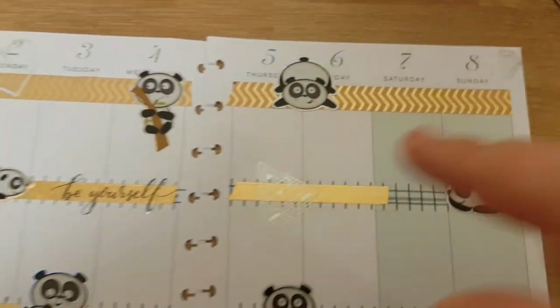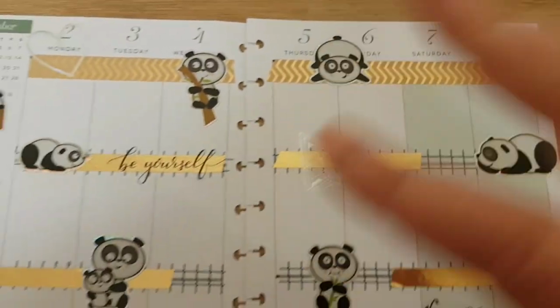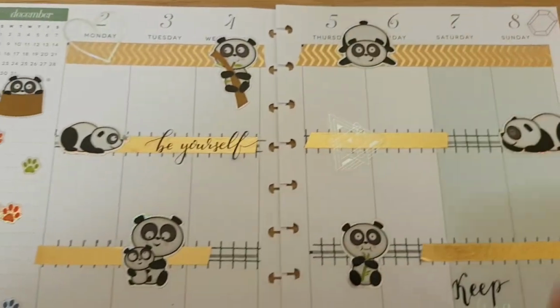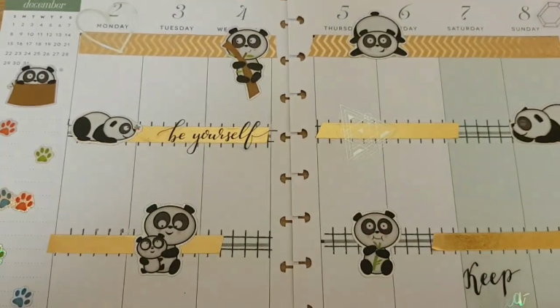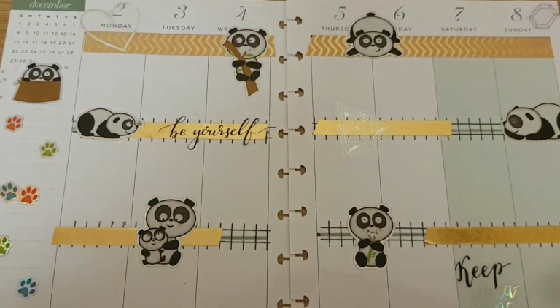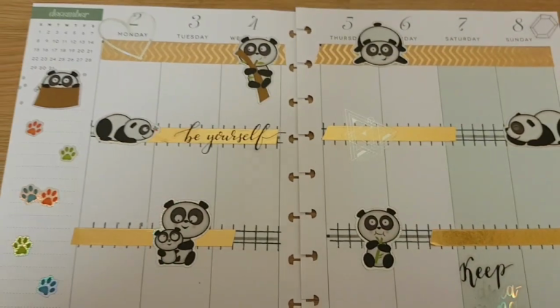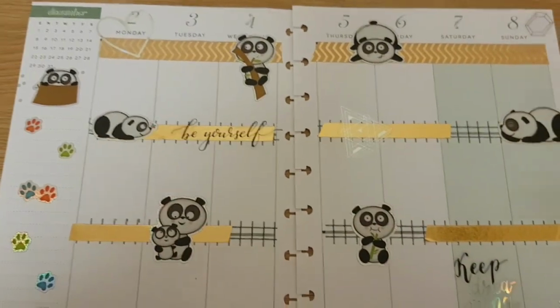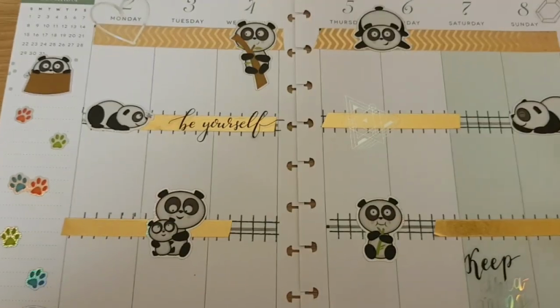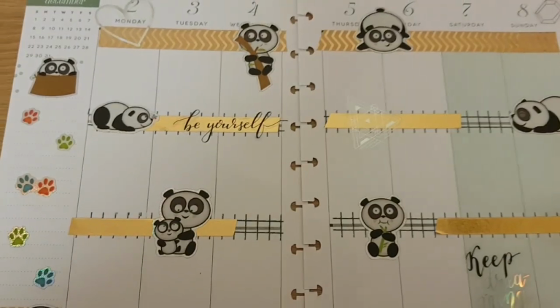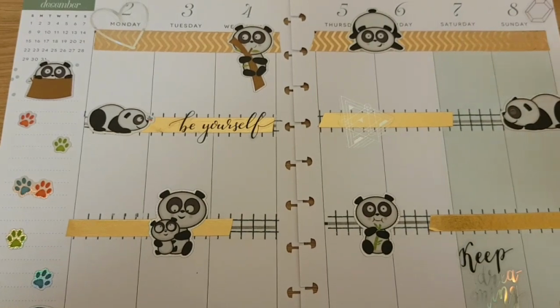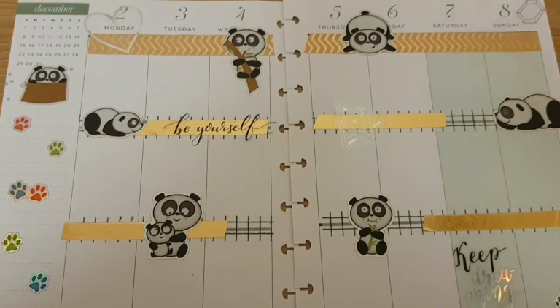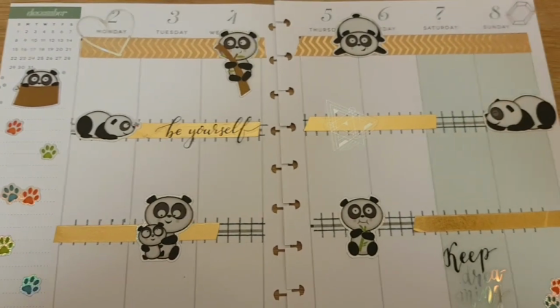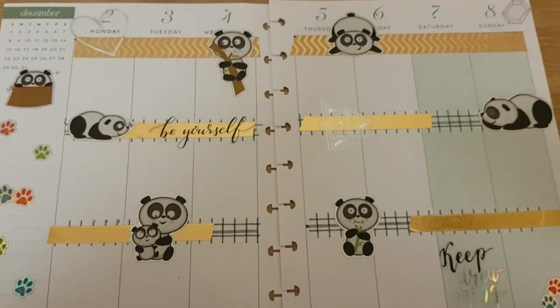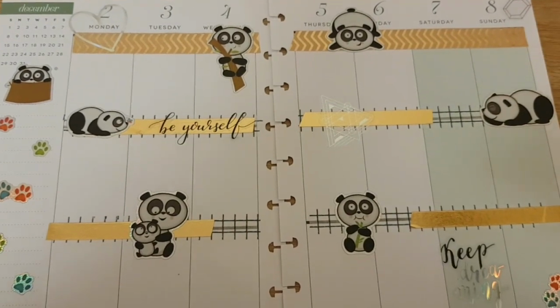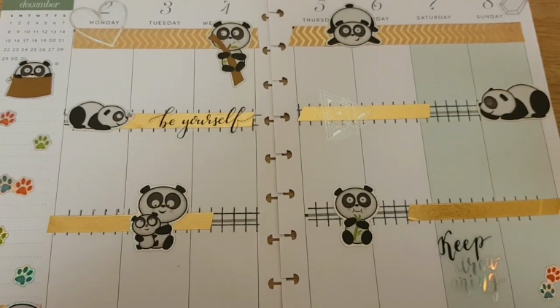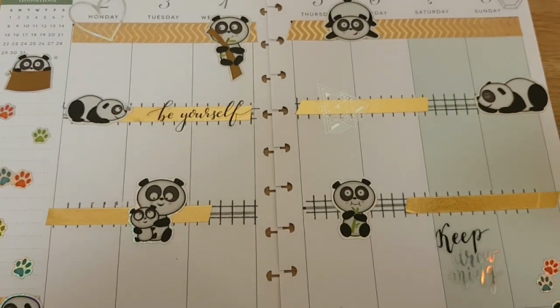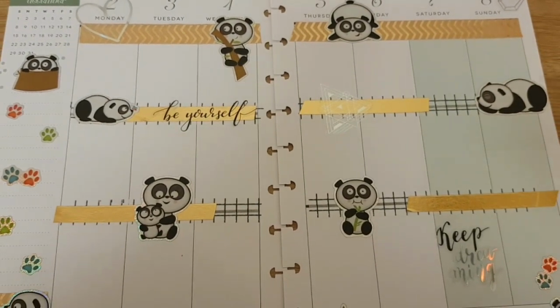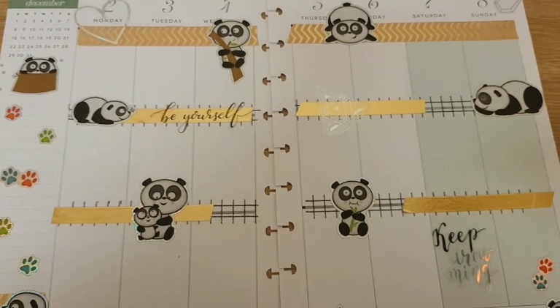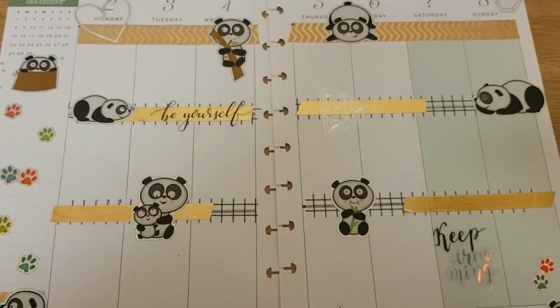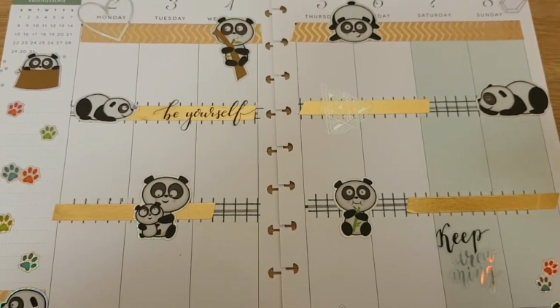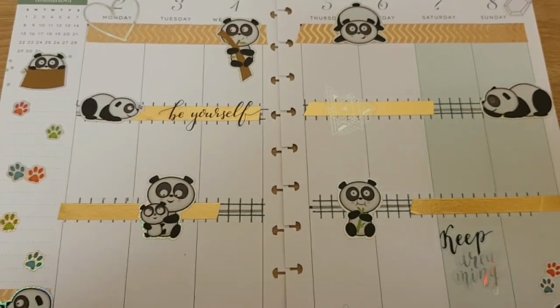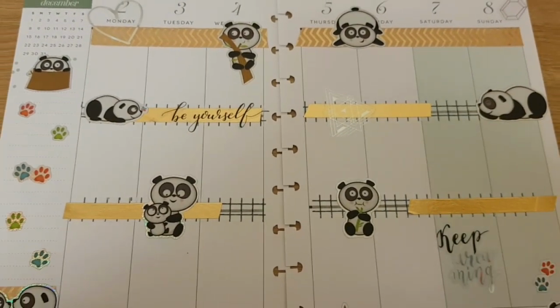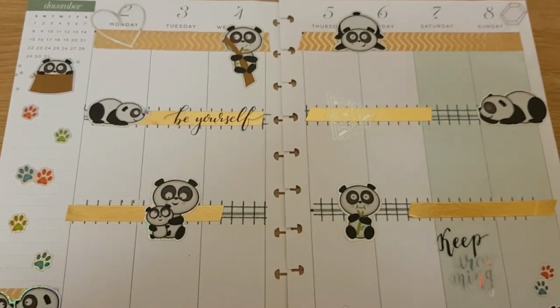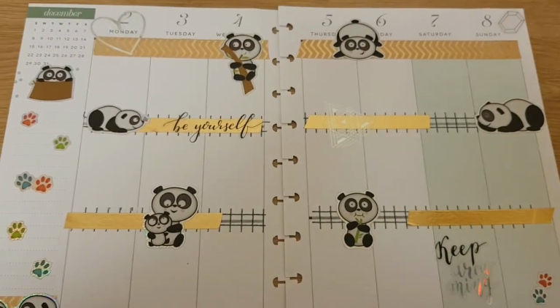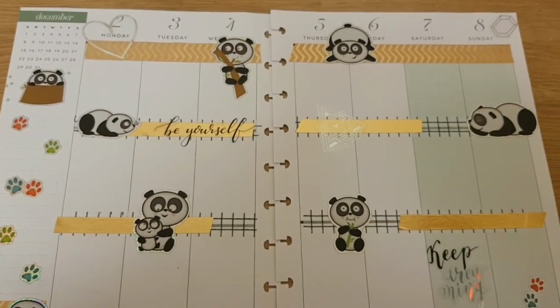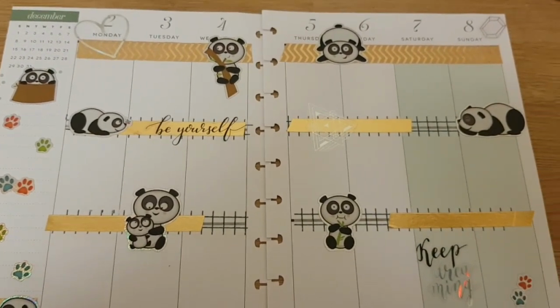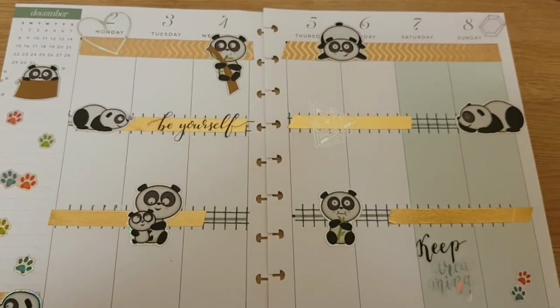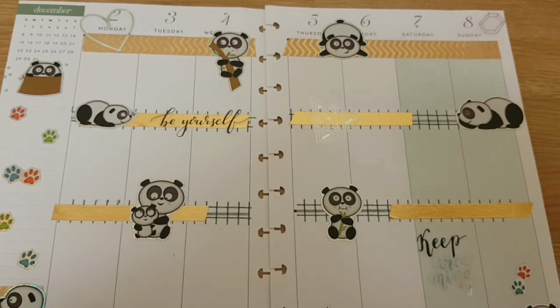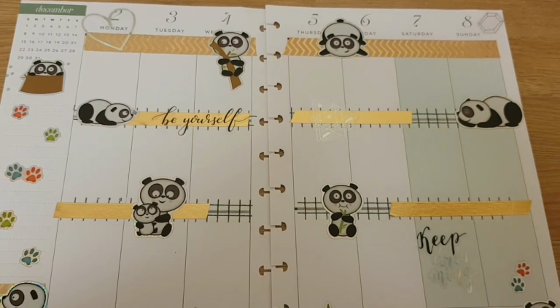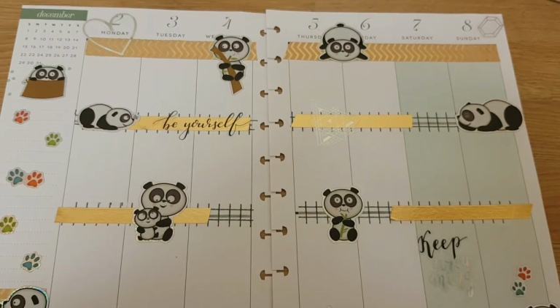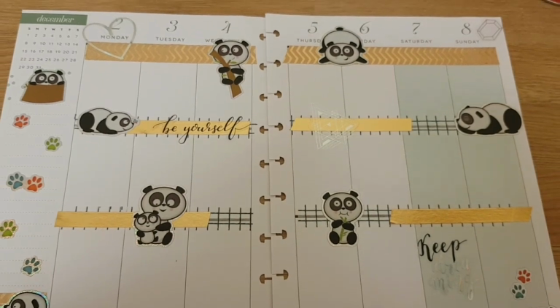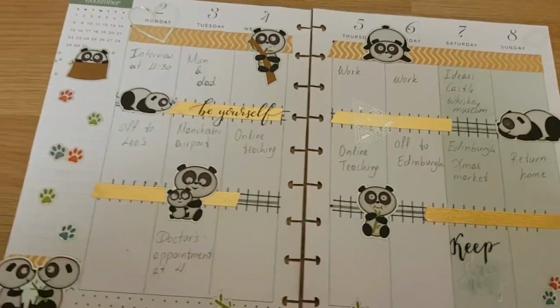I'm going to fill everything in, and I'm going to talk to you. I'm going to flip through my planner a little bit, show you some of my other spreads, and I'm going to show you what's in the giveaway. So stay tuned.